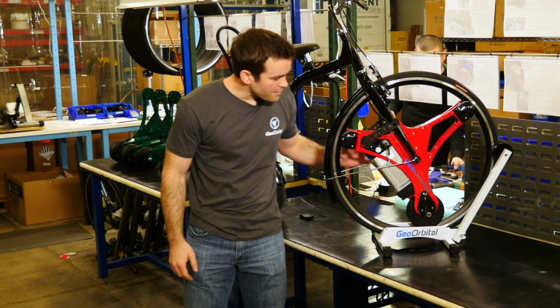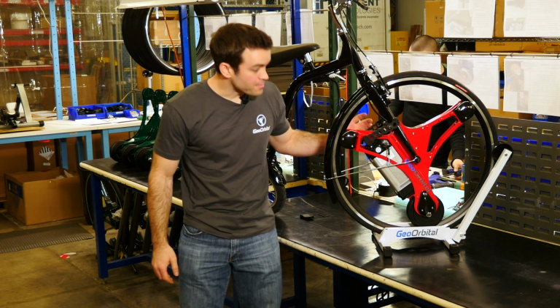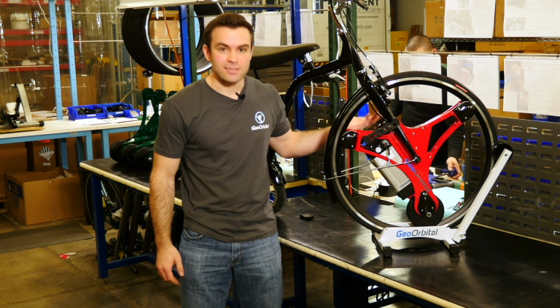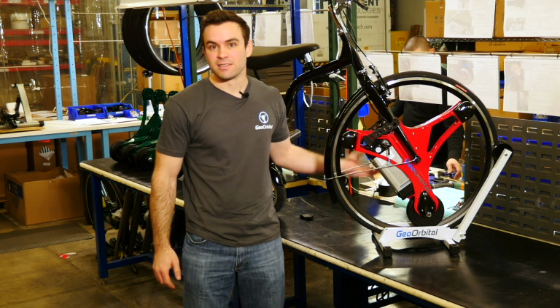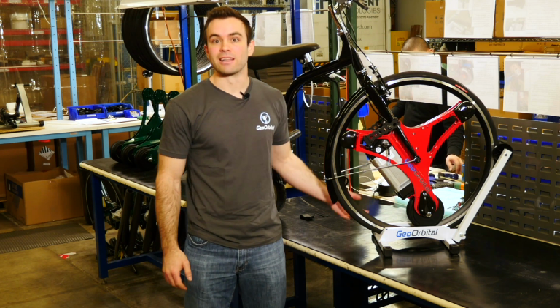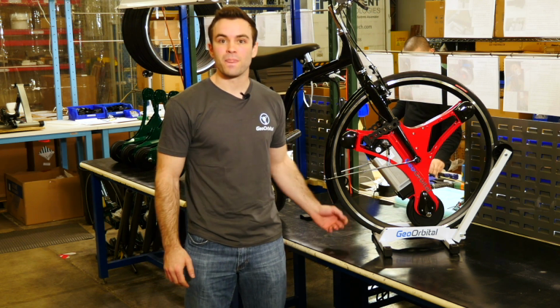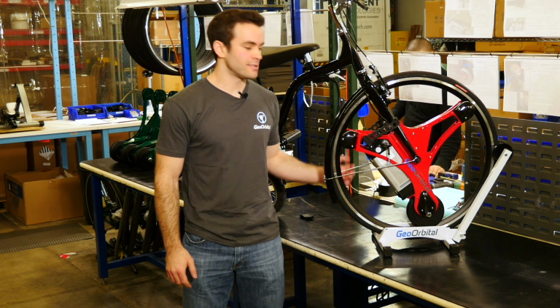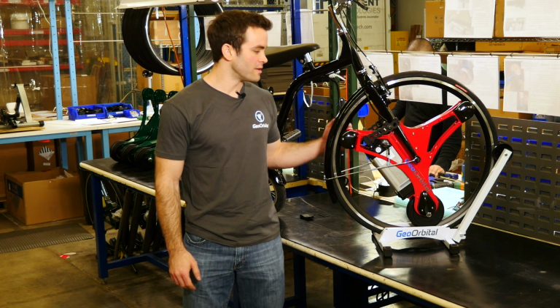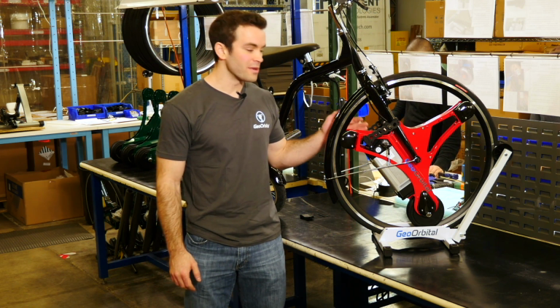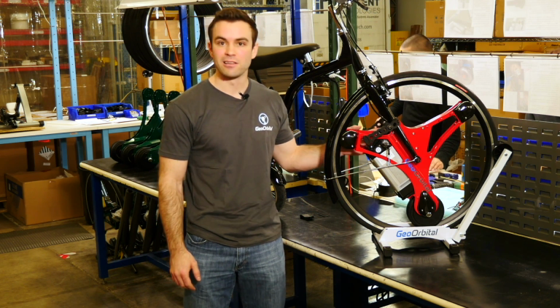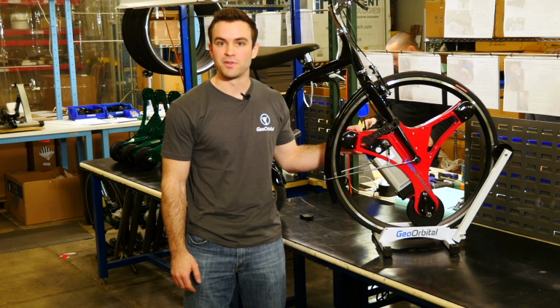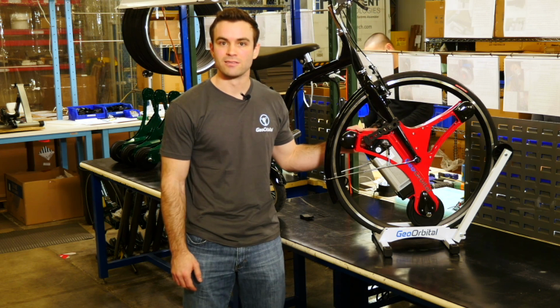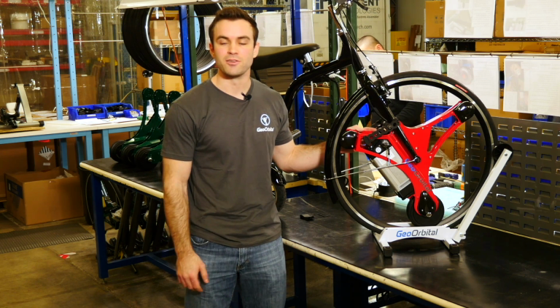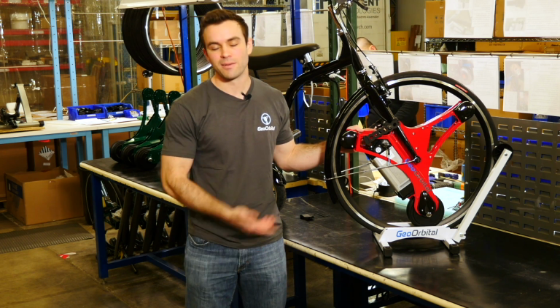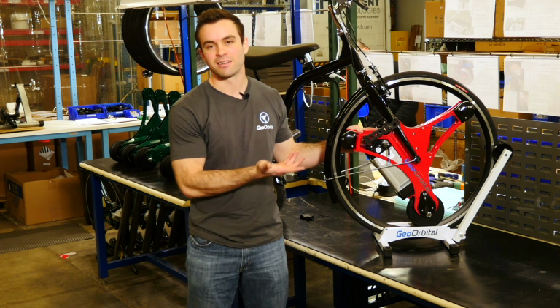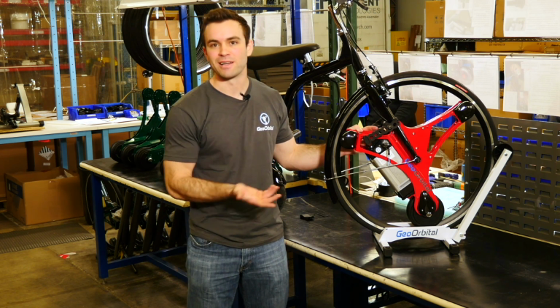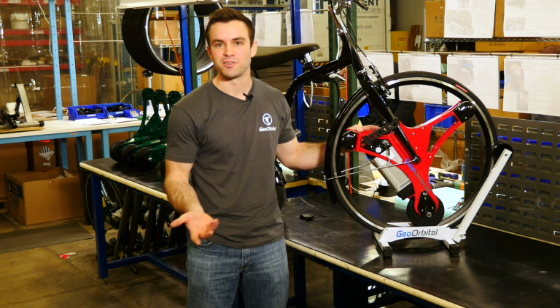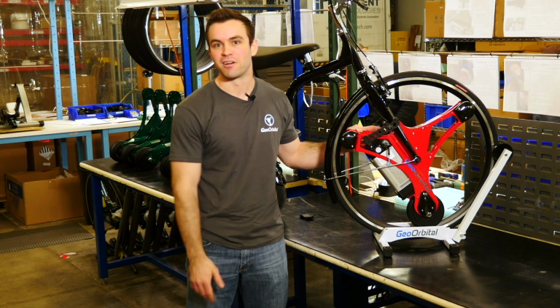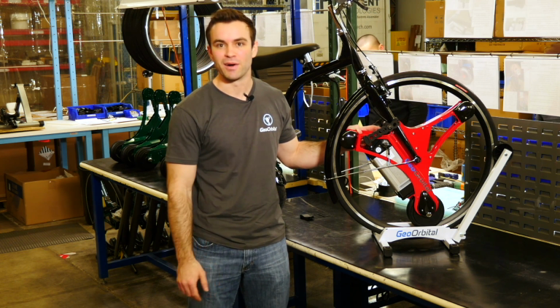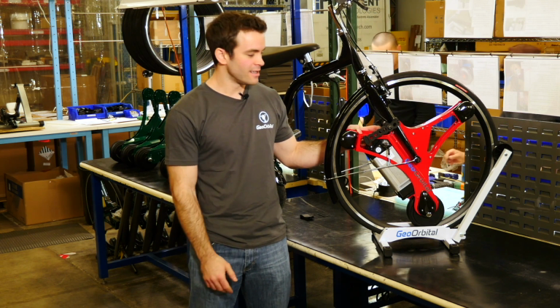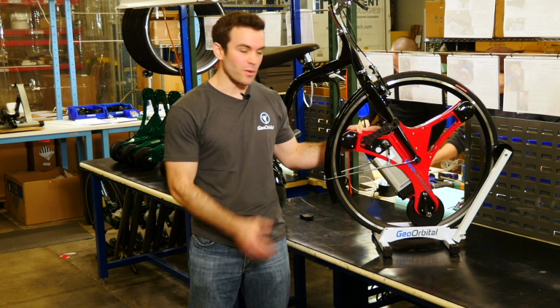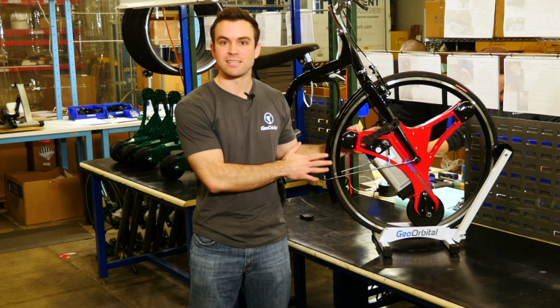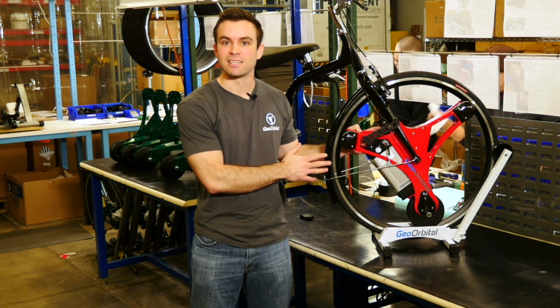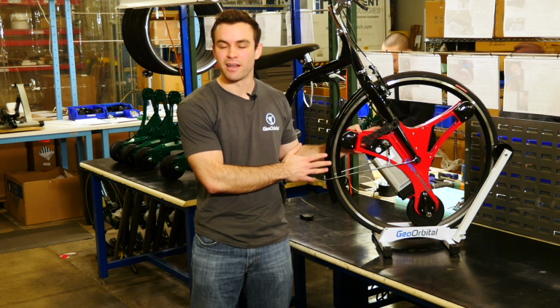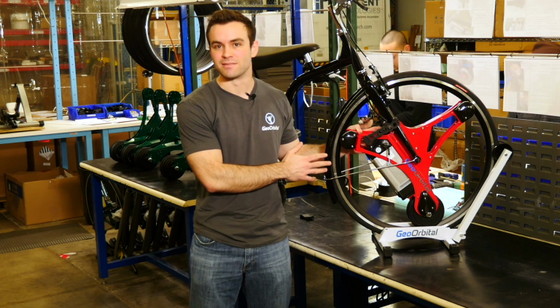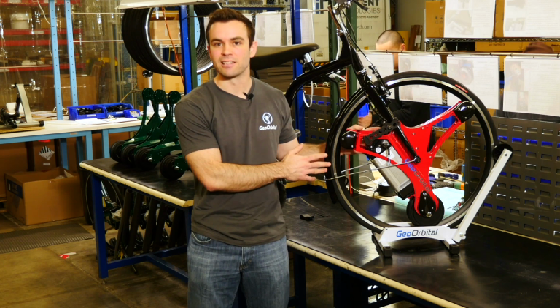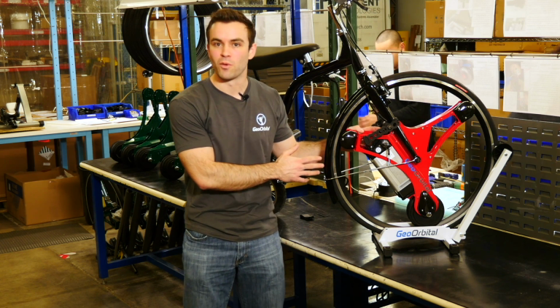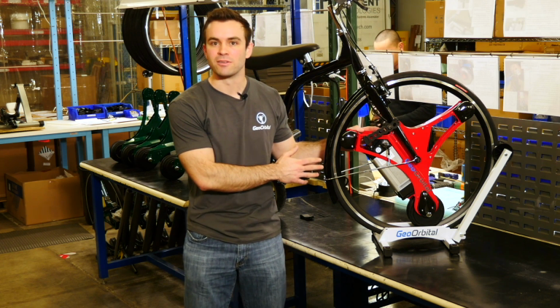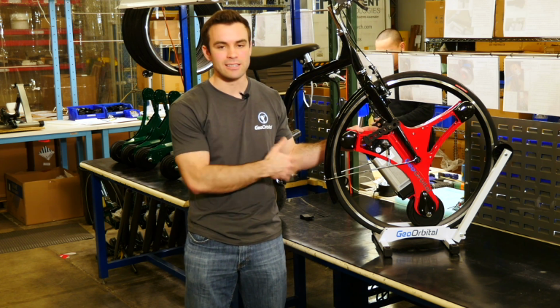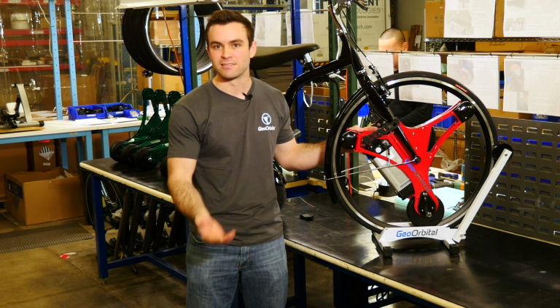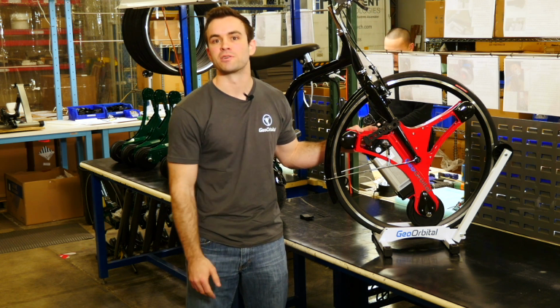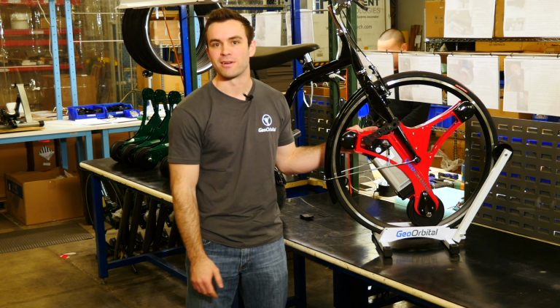The other point is obviously pedaling. If you're willing to pedal along with the wheel — I mean, honestly, it's a bicycle, you can go forever. But if you want to use this as an assist and pedal and get a little bit of a workout, you can easily get double or triple that range.